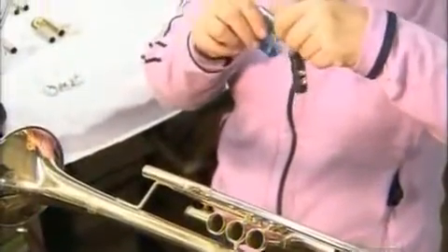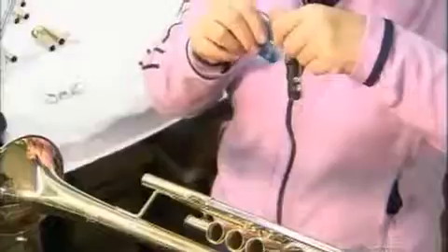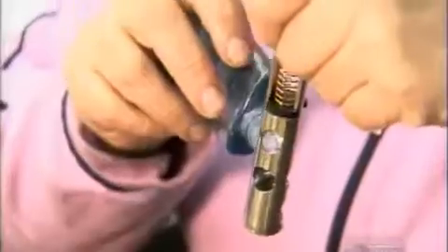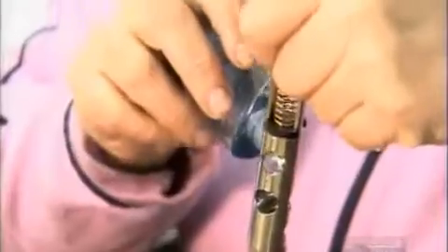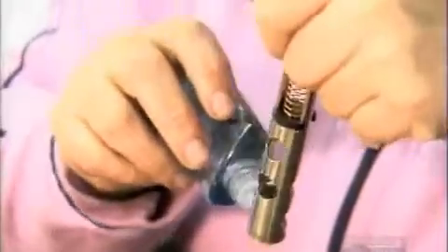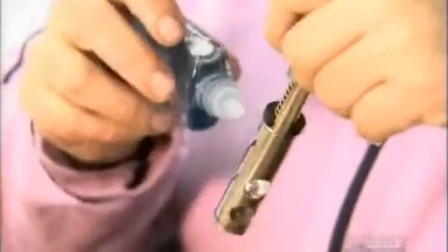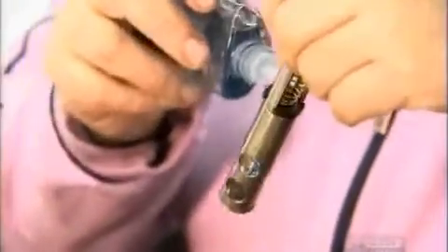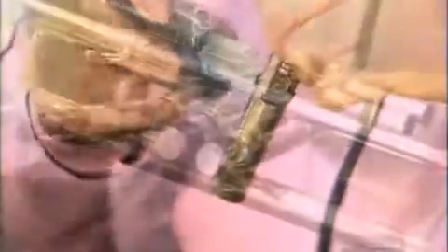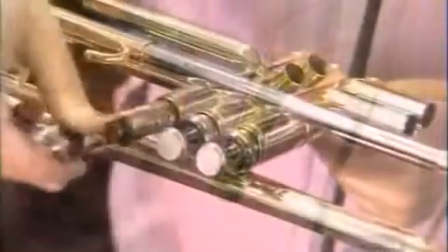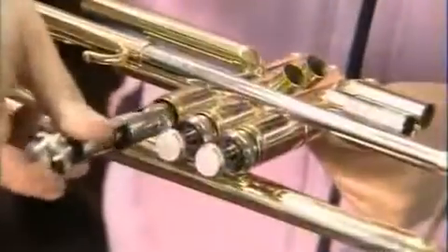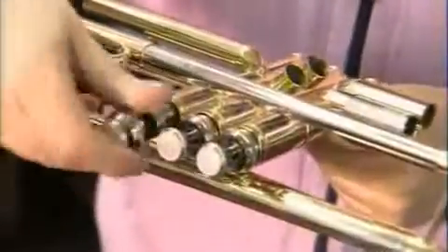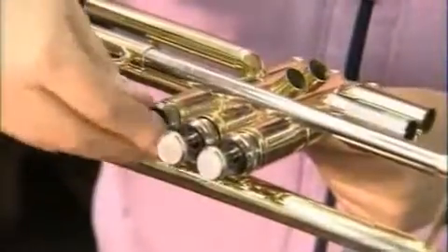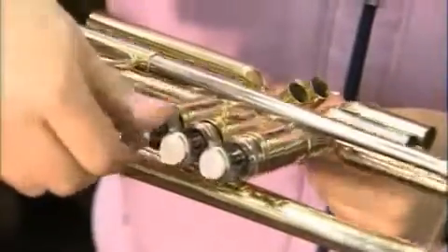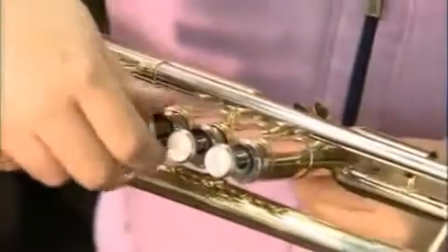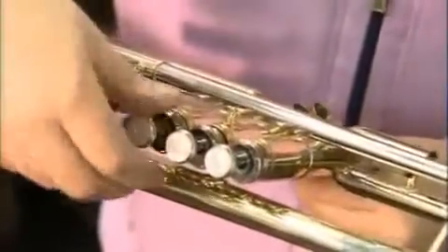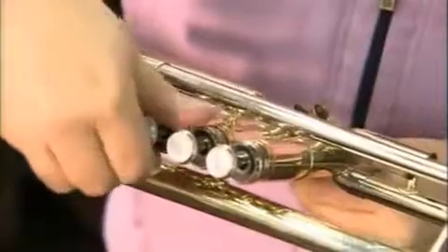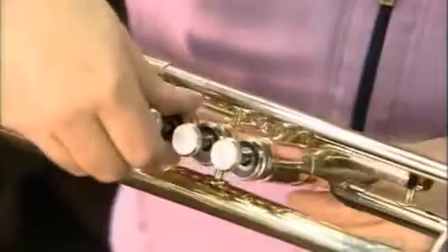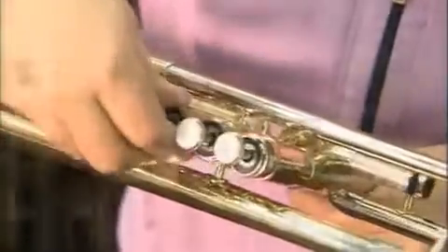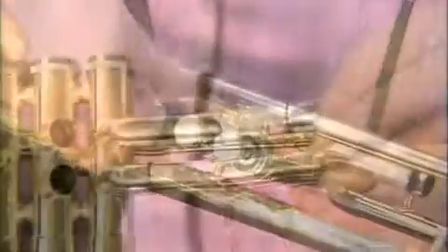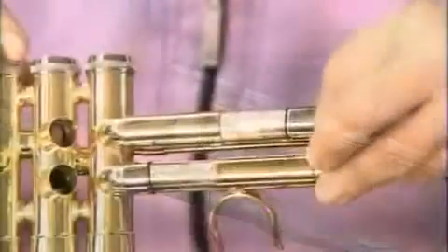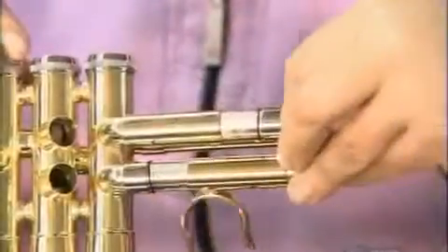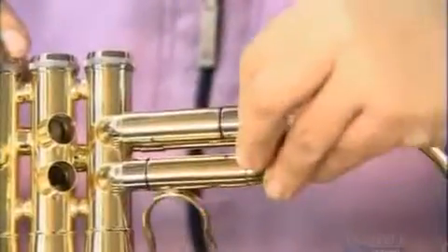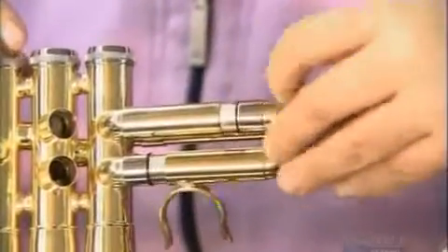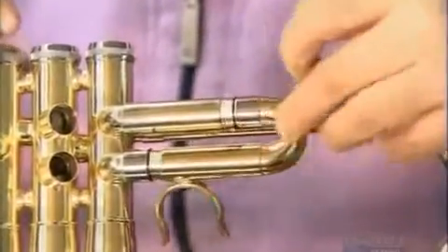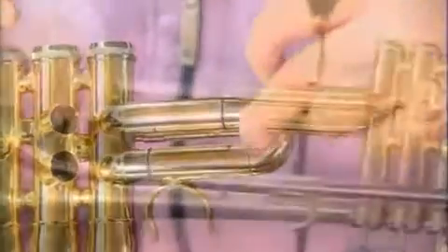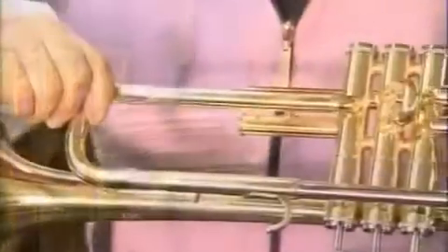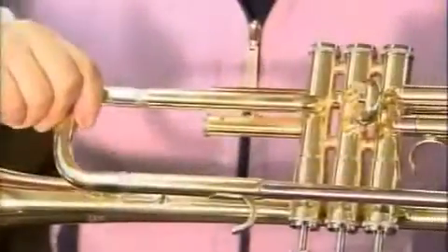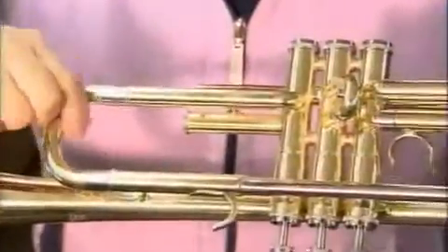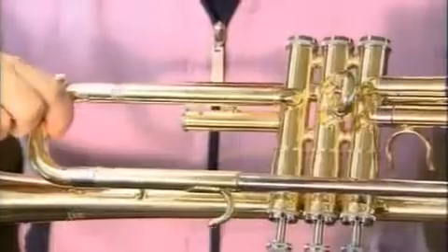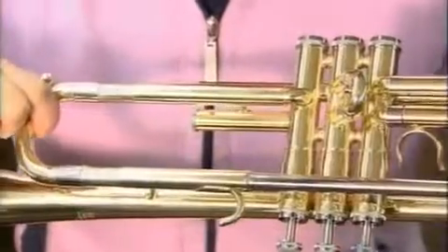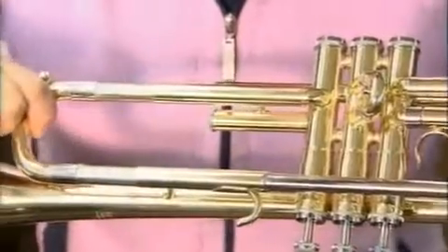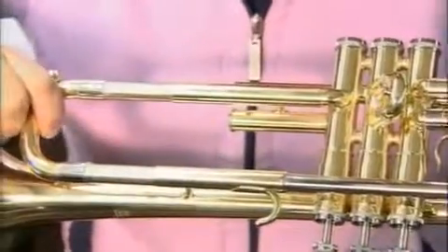They lubricate three pistons and install one in each valve casing. These slides have to fit loosely enough to move freely, but tightly enough to prevent air leaks.